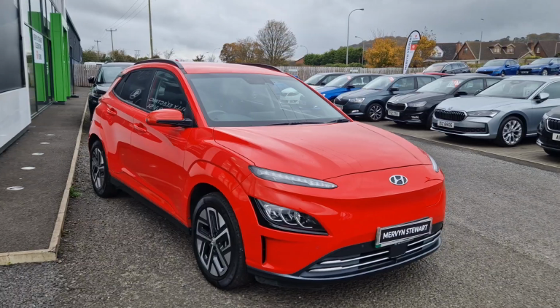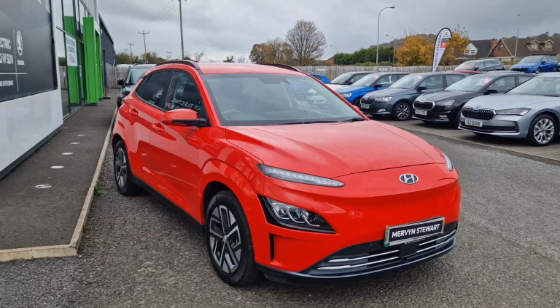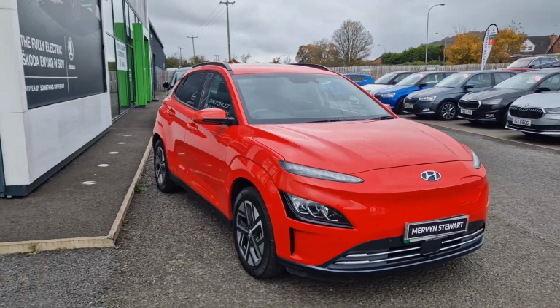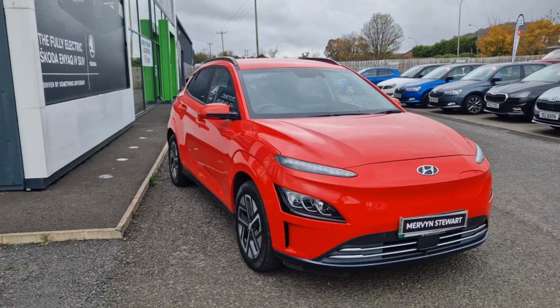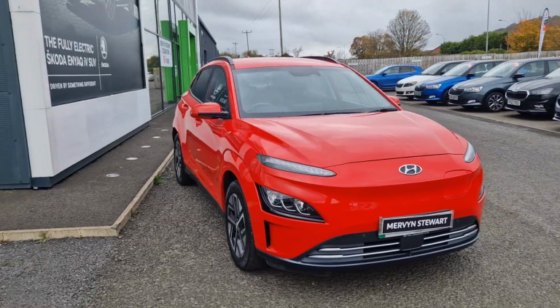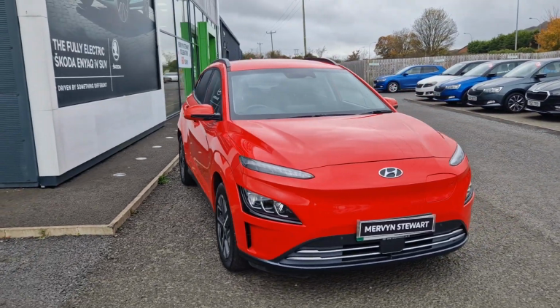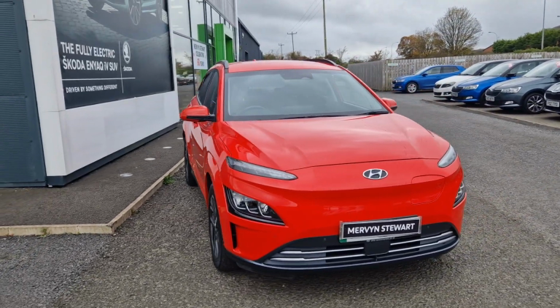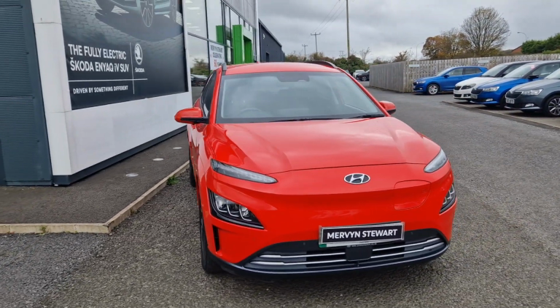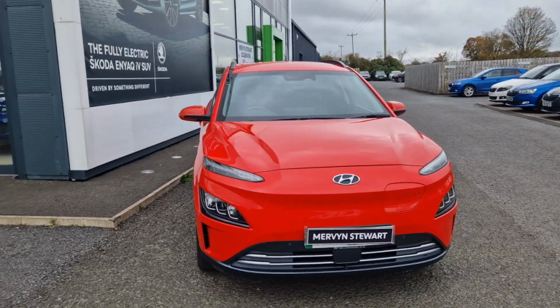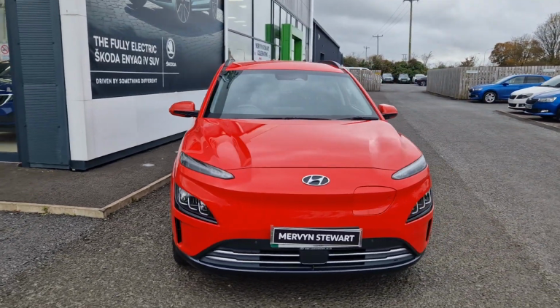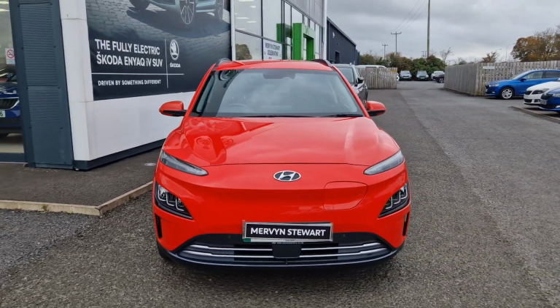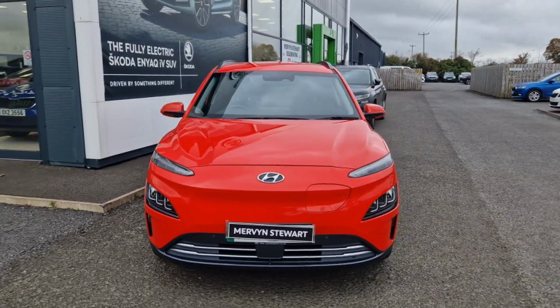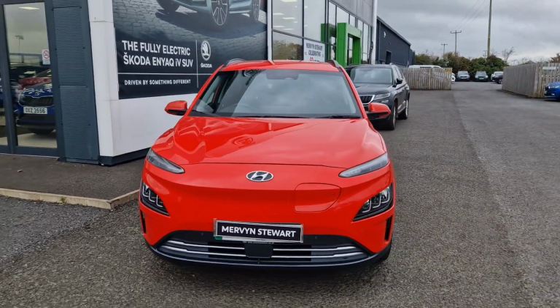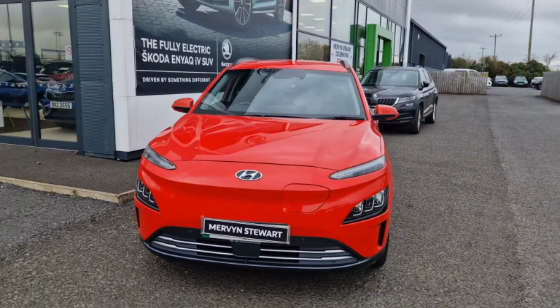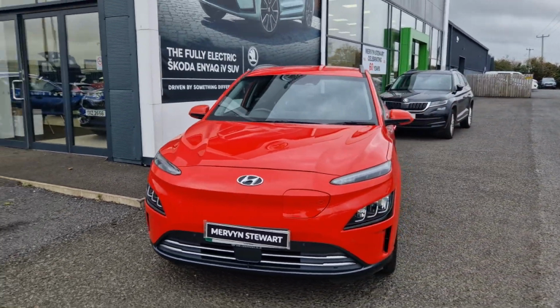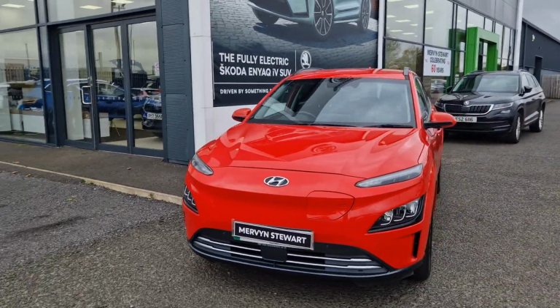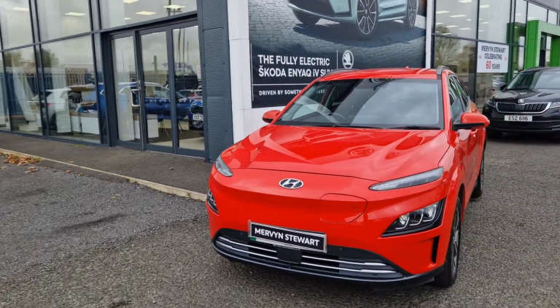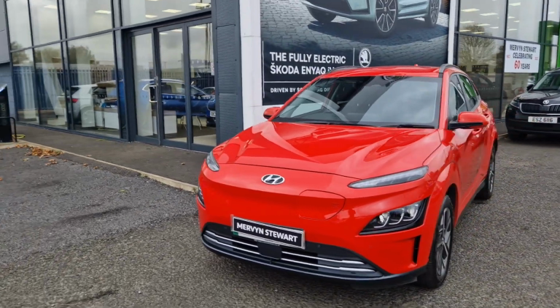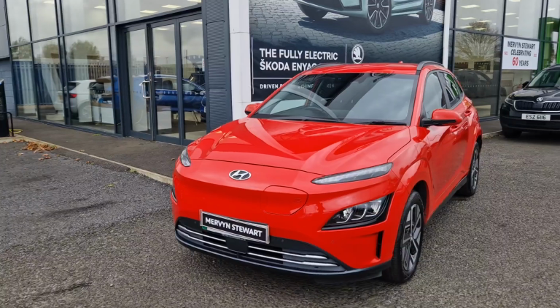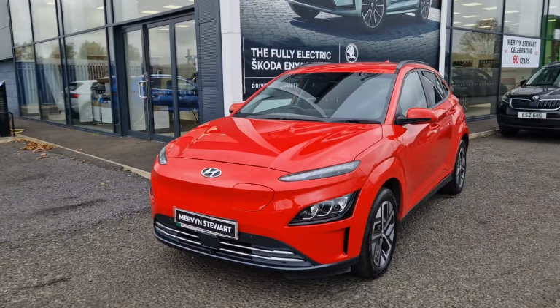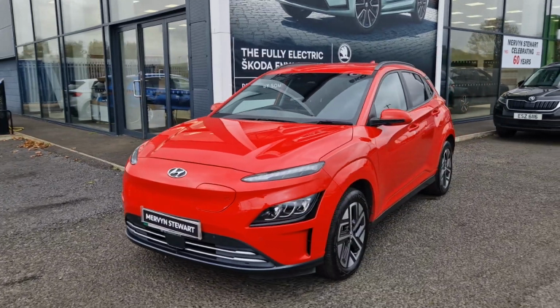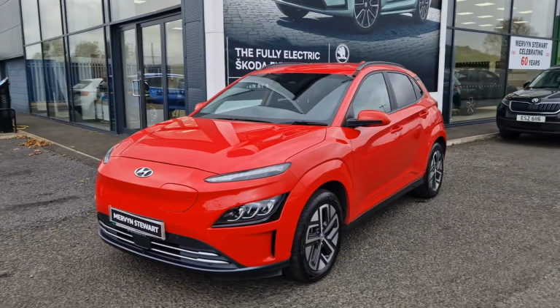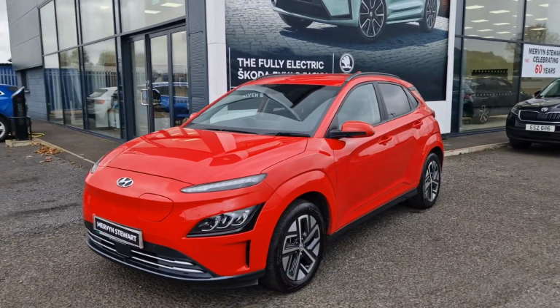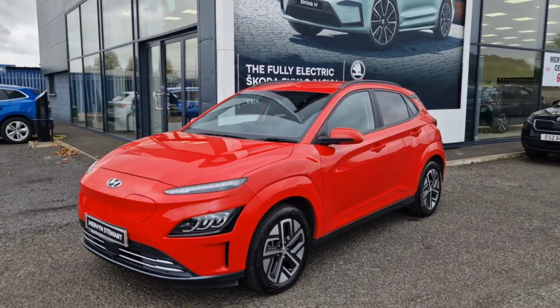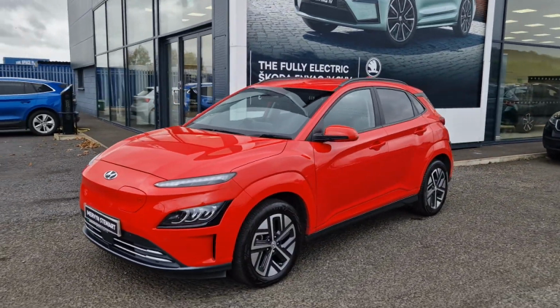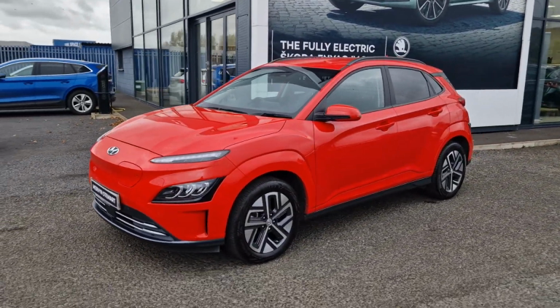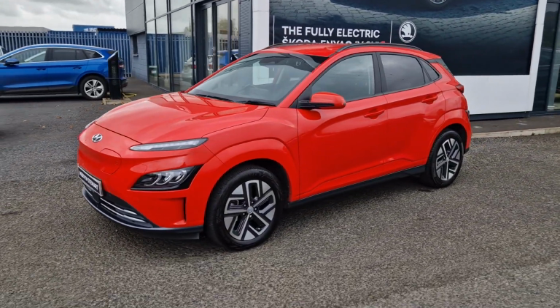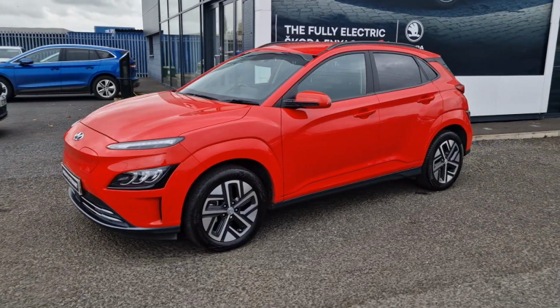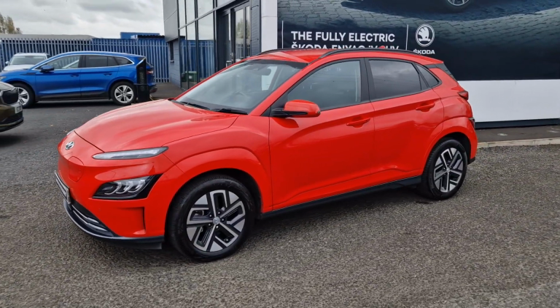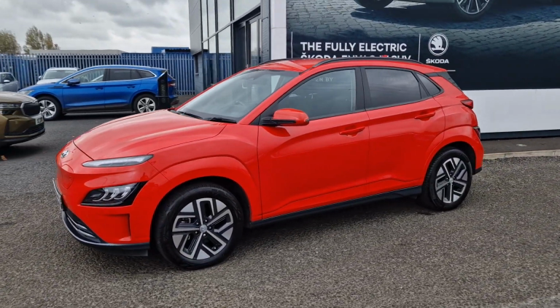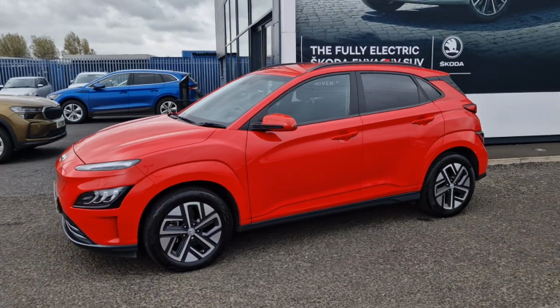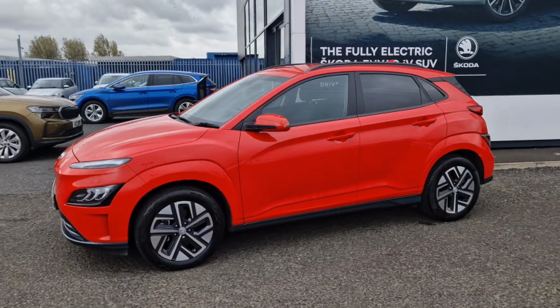Hi there folks, William at Mervenshire Skoda in North Down. Here we have a 2022 Hyundai Kona Premium, available to view and test drive at Mervenshire Skoda North Down.